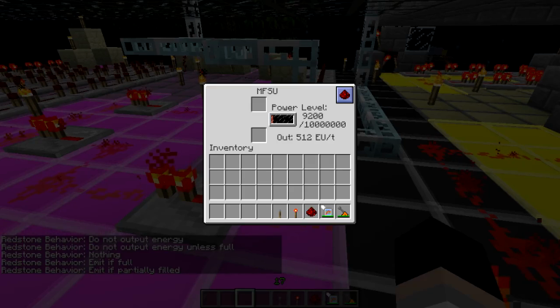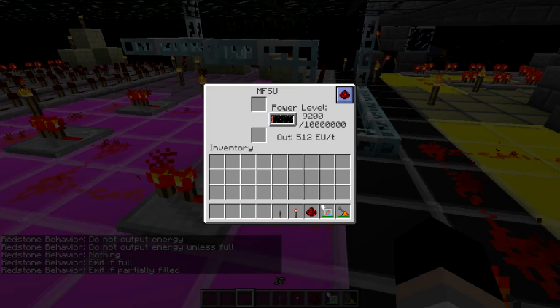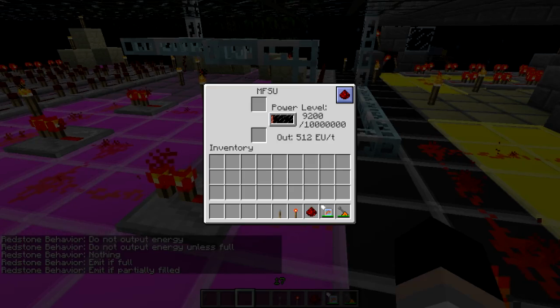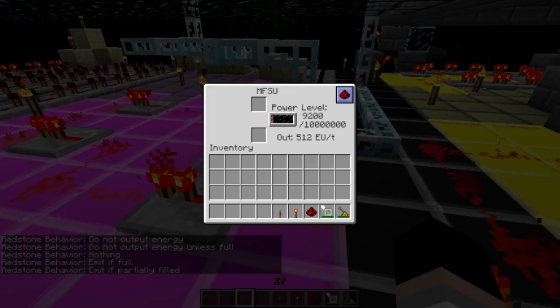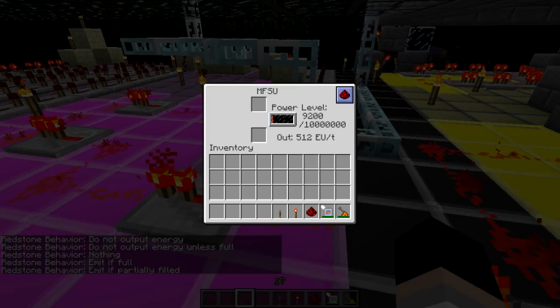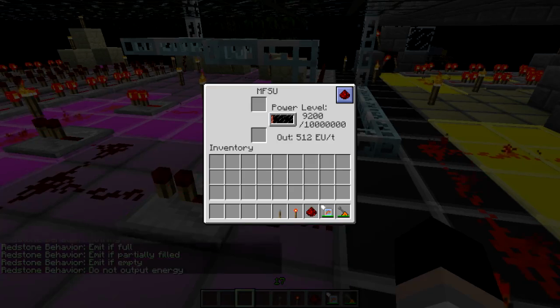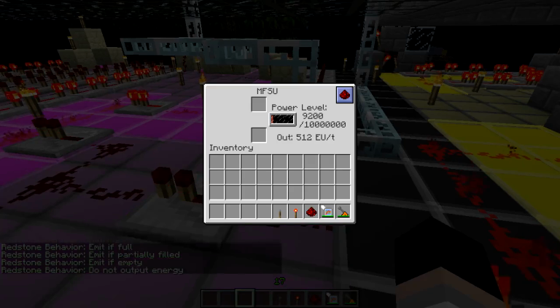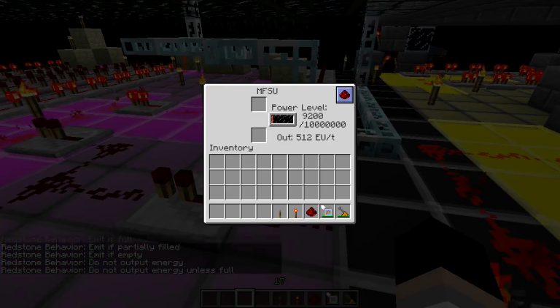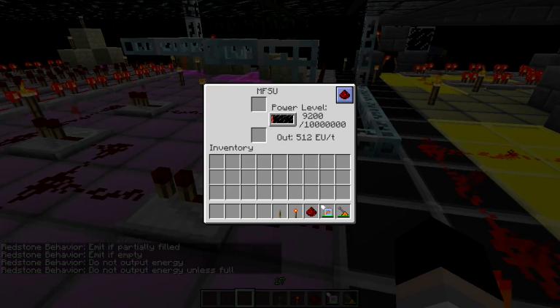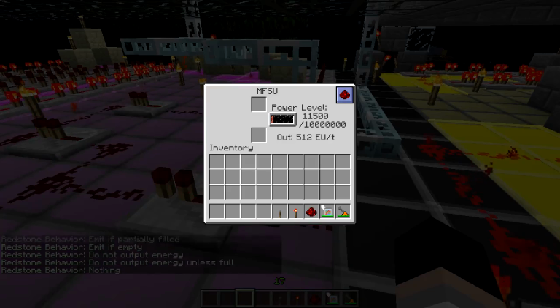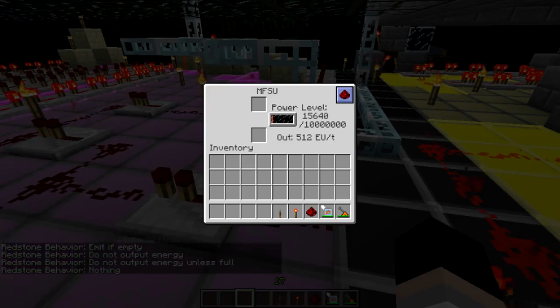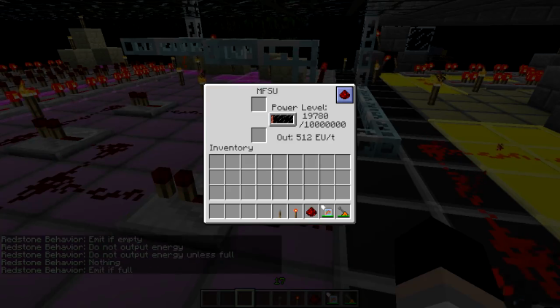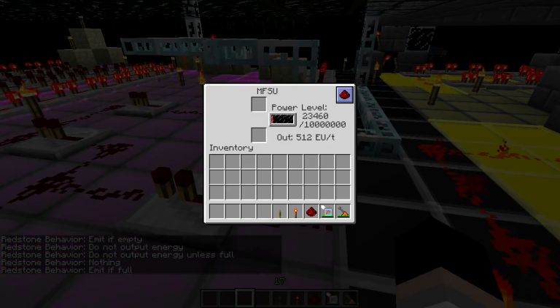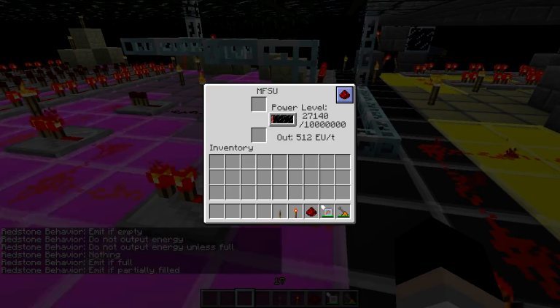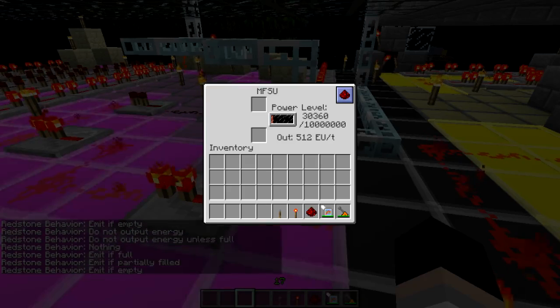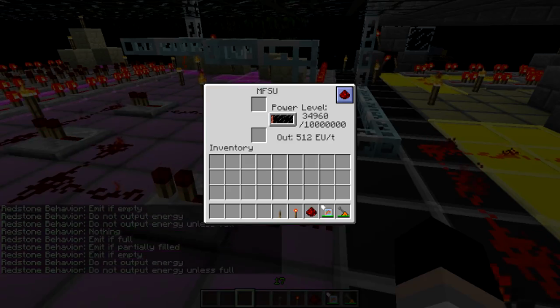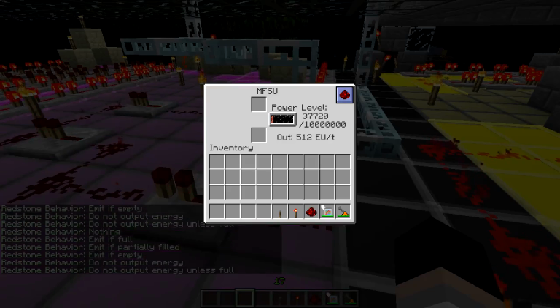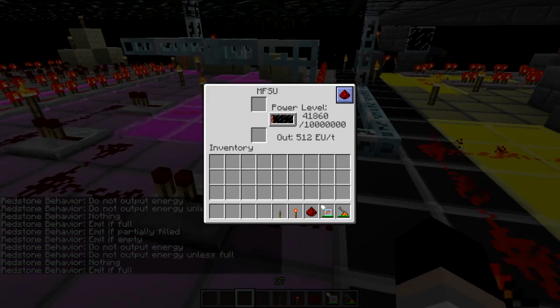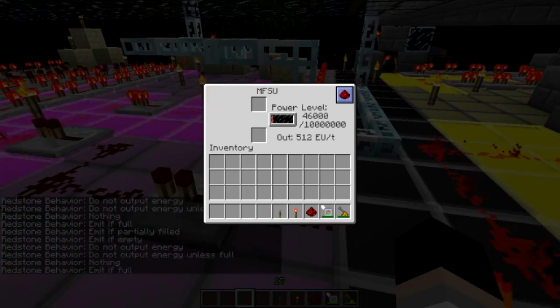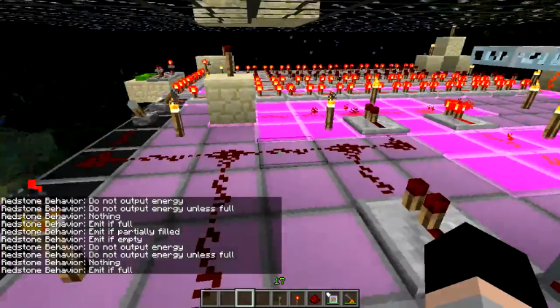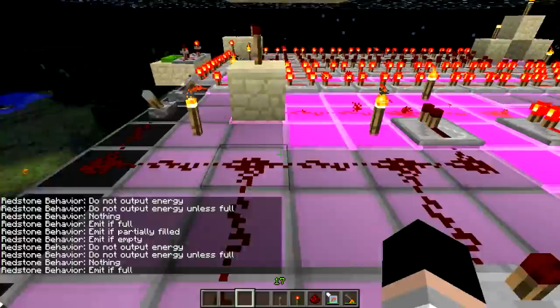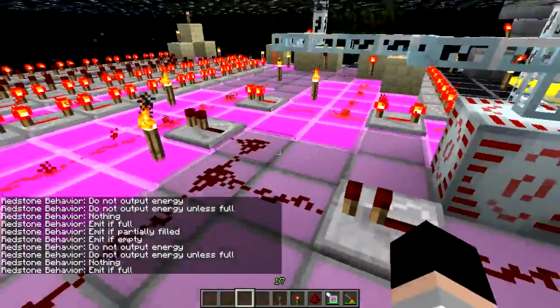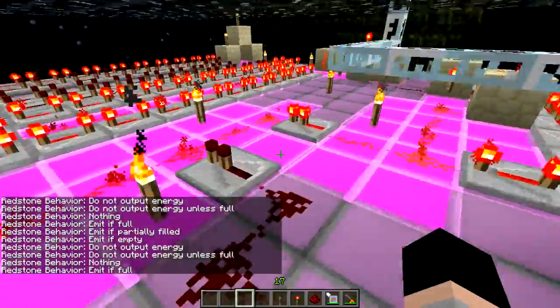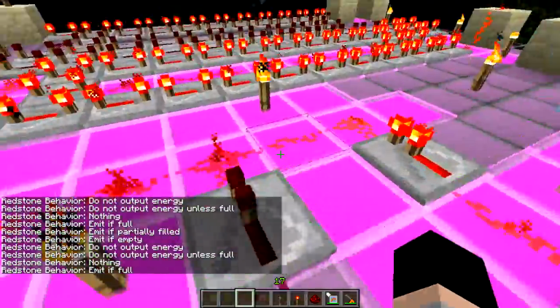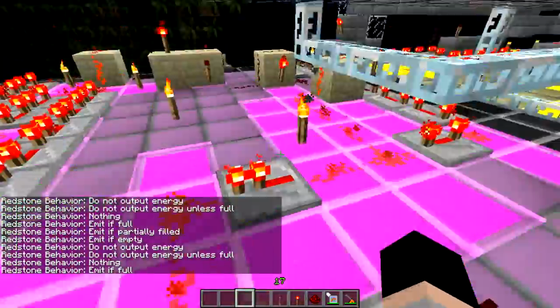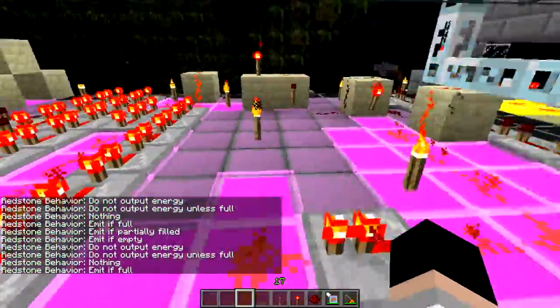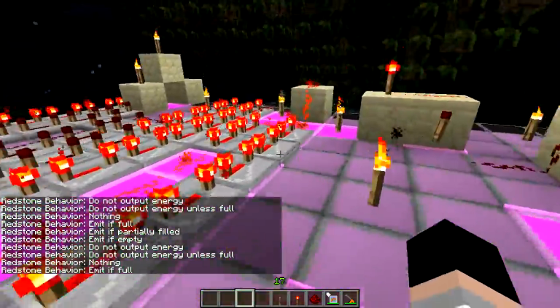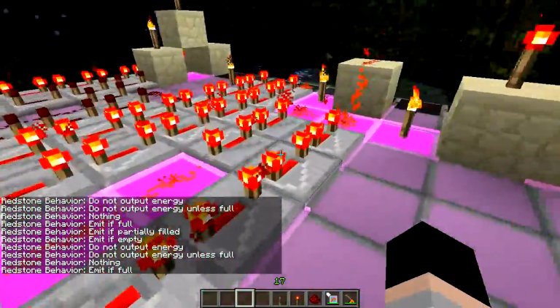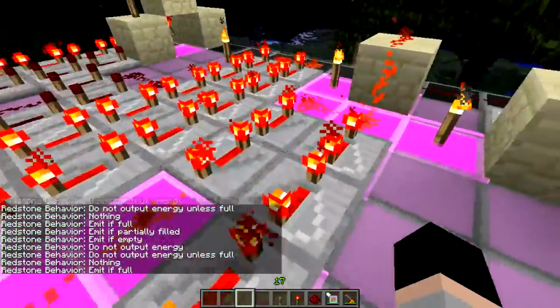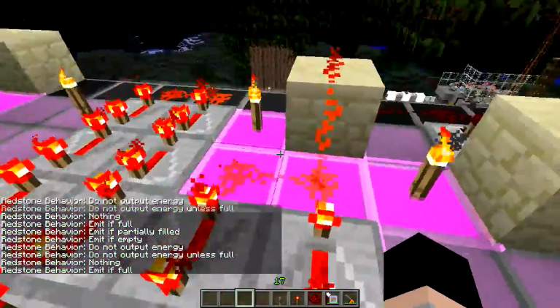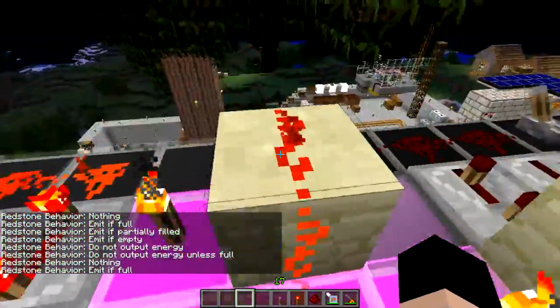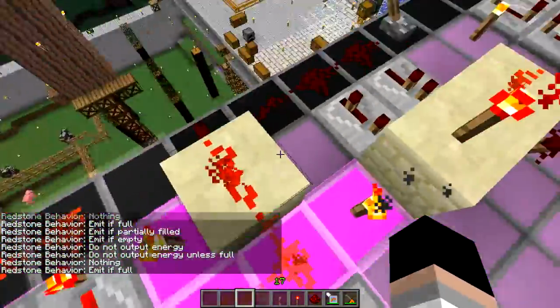Partially filled turns it off. I'm going to set it to emit if full. Now the reactor will actually run for the amount of time that it's supposed to run.